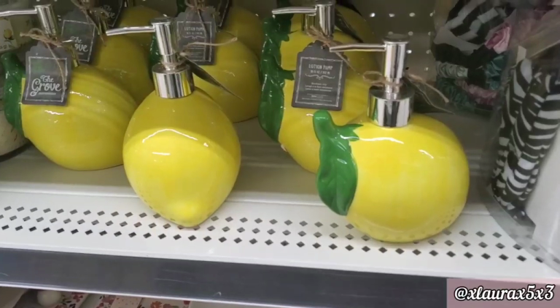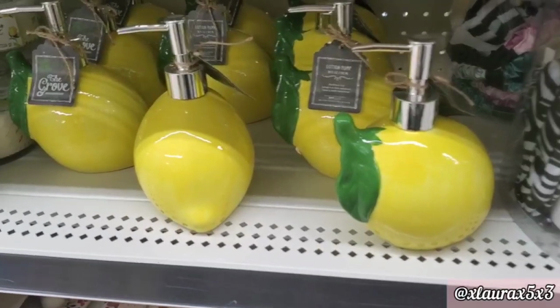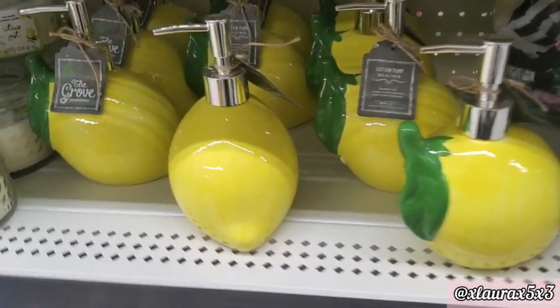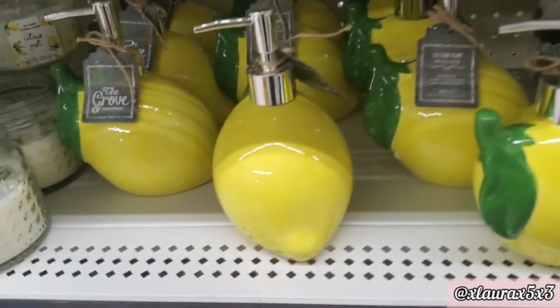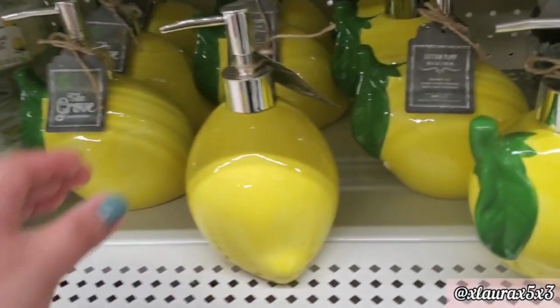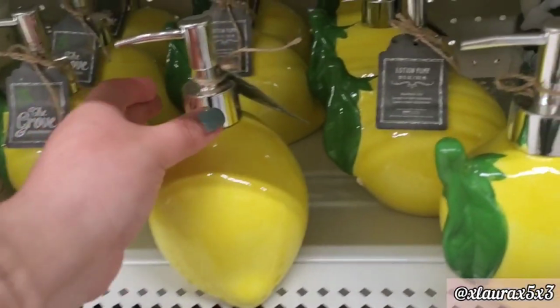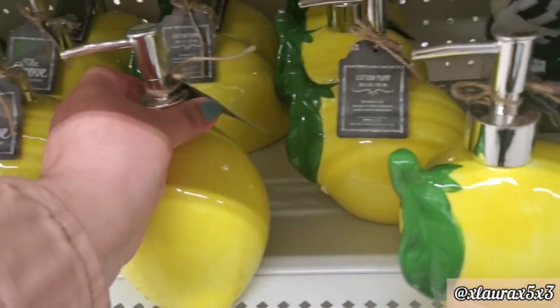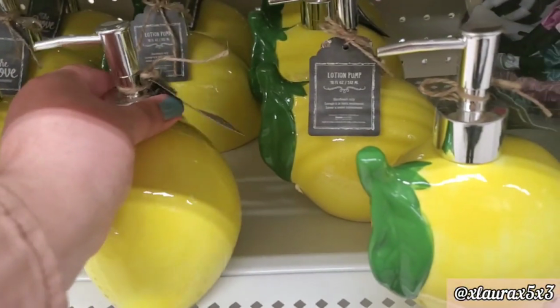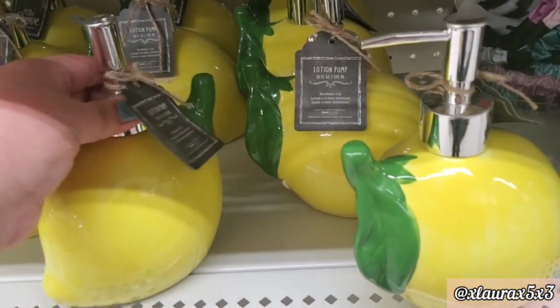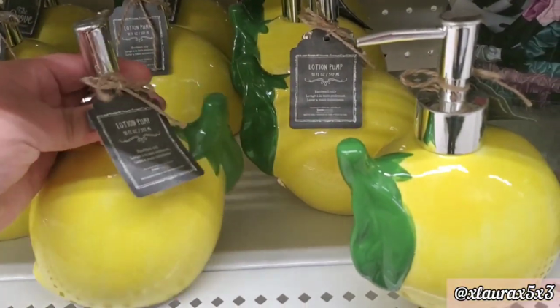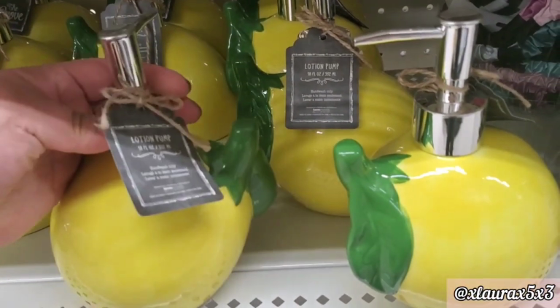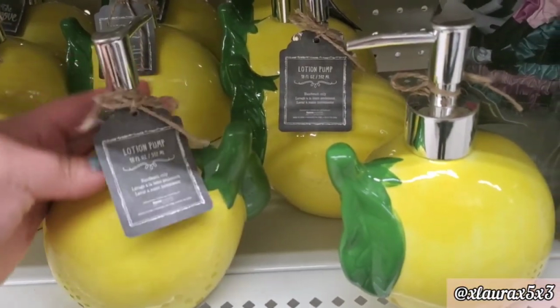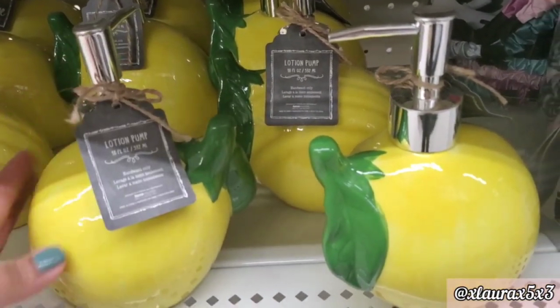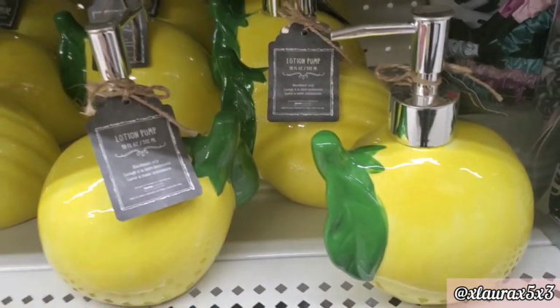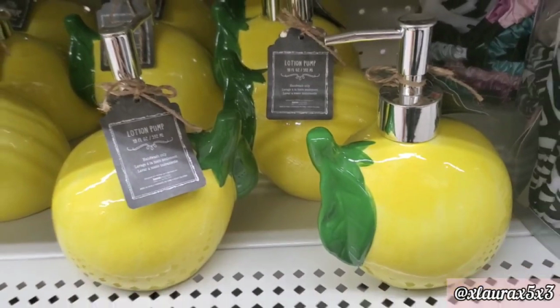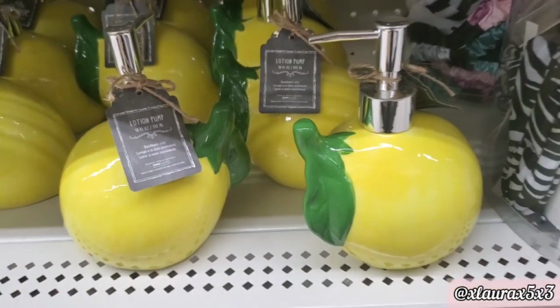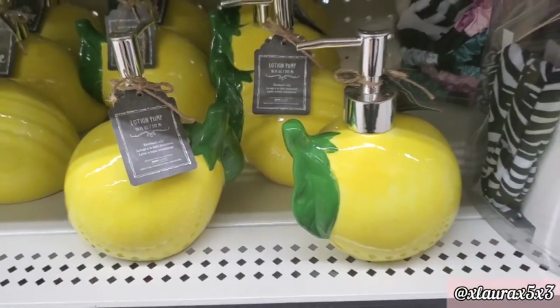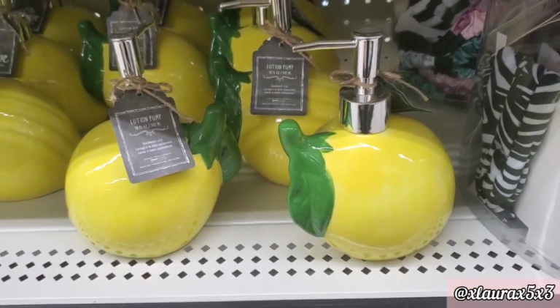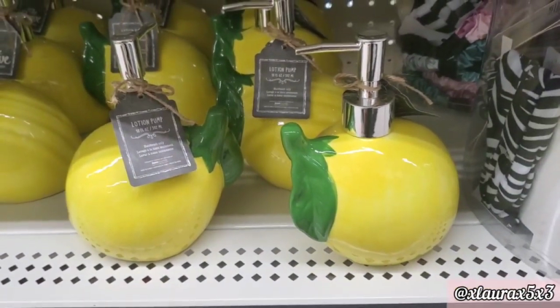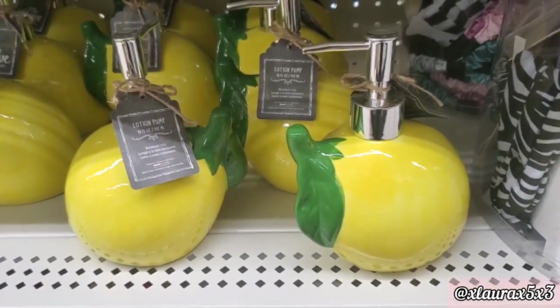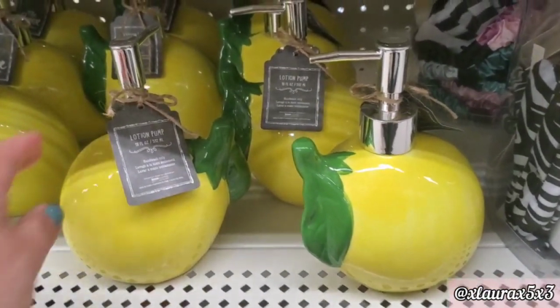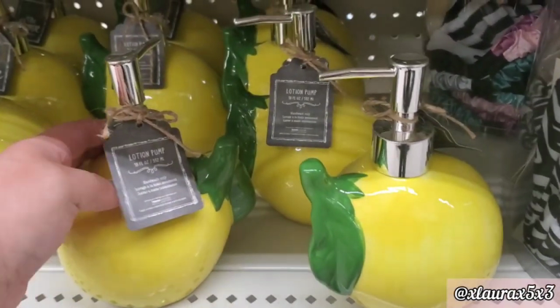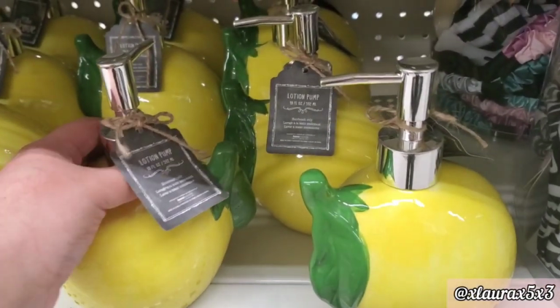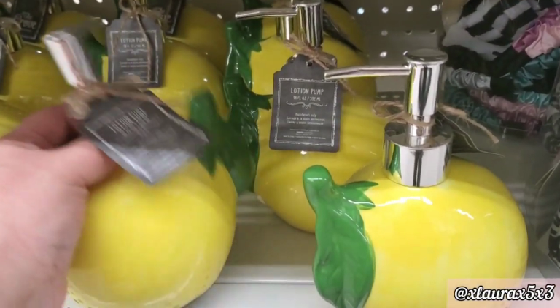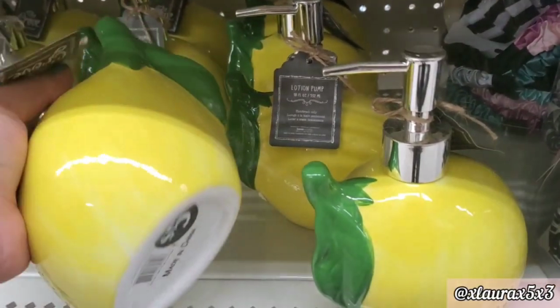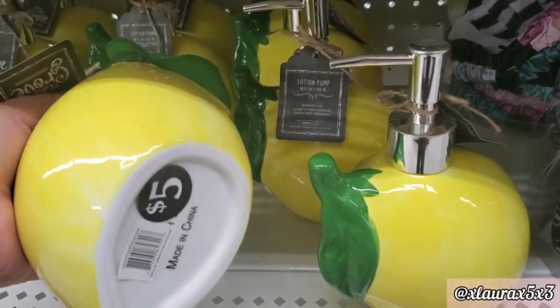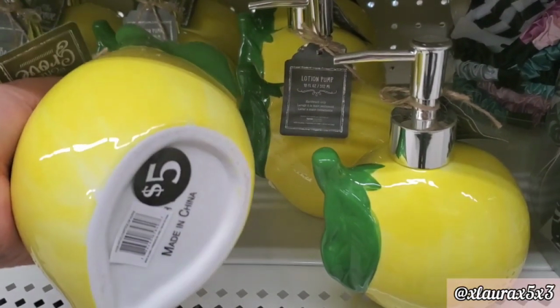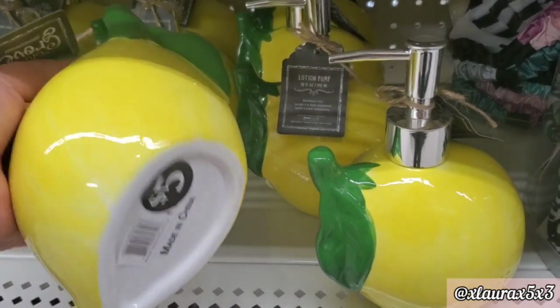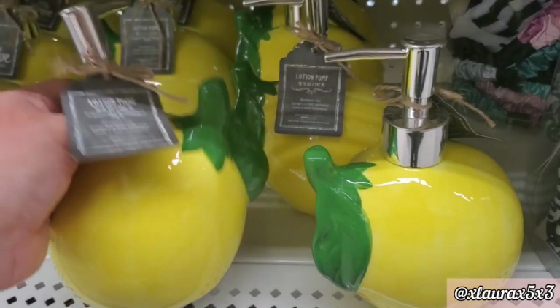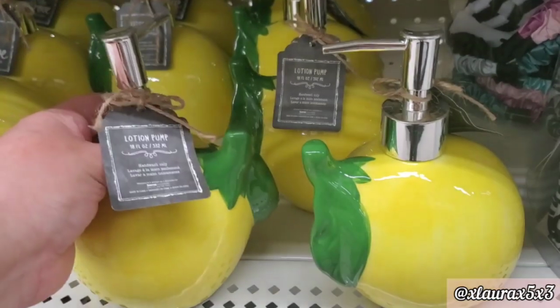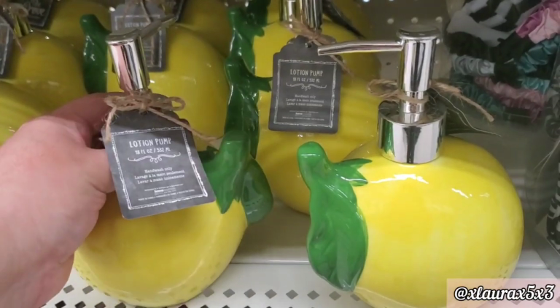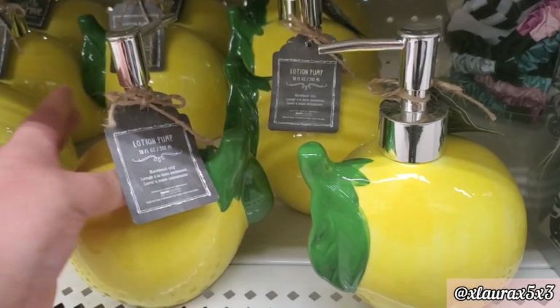These are actually some lemon lotion pumps — 18 fluid ounces. These are ceramic and pretty heavy, so you have to be careful. $5.